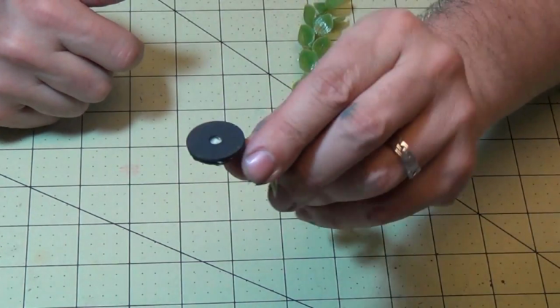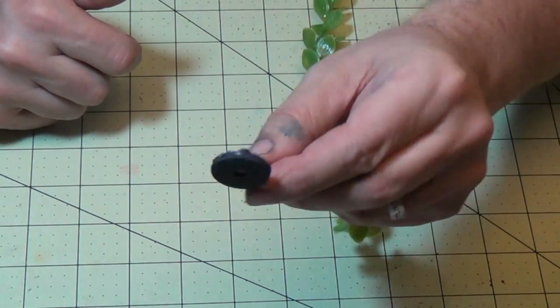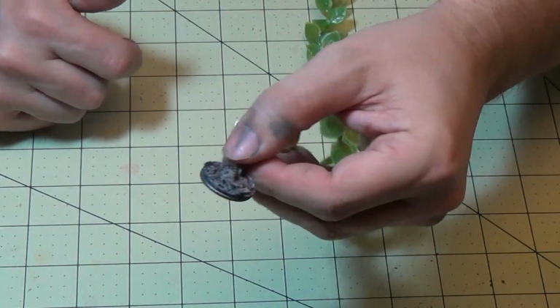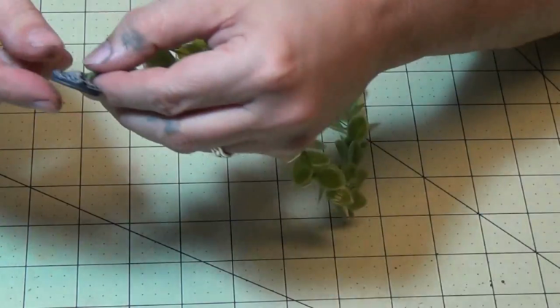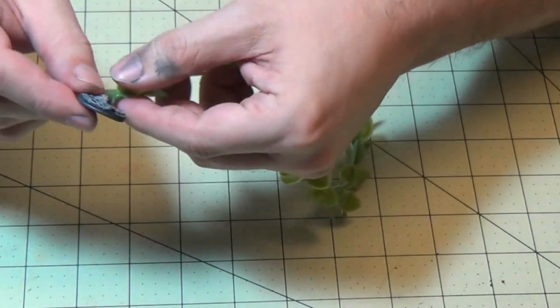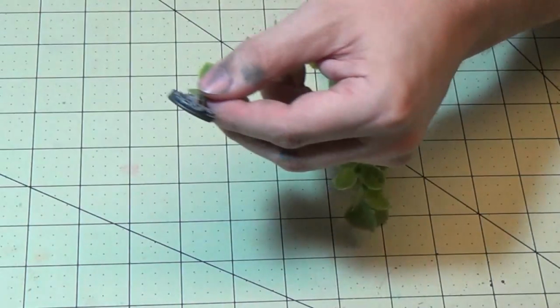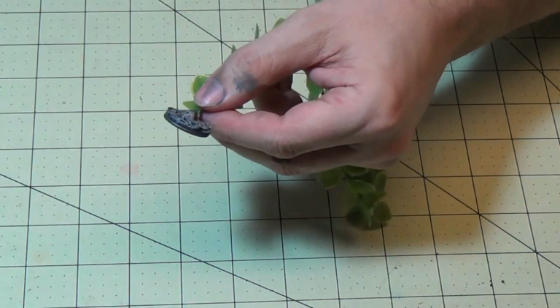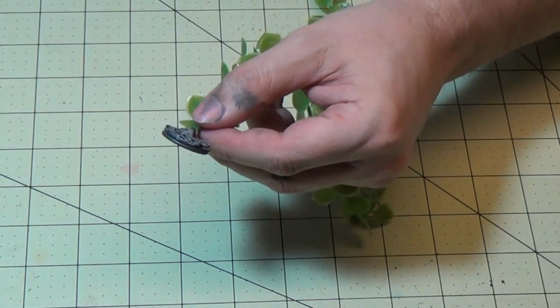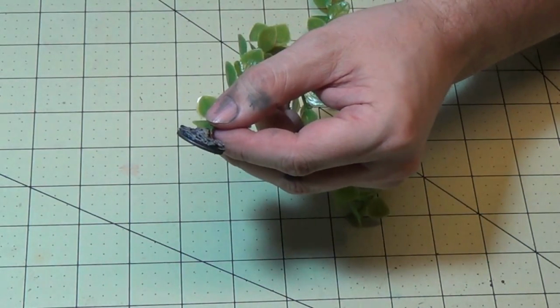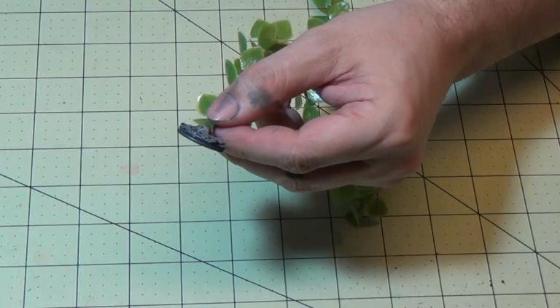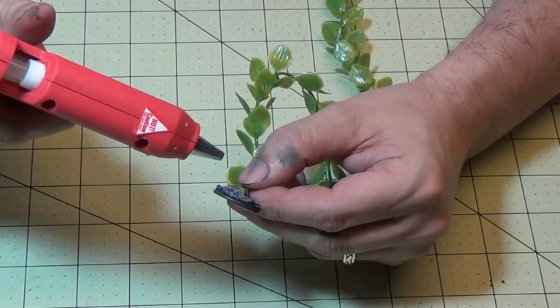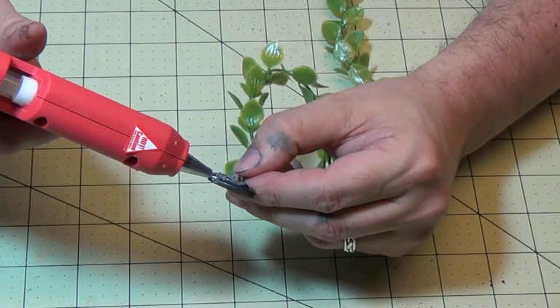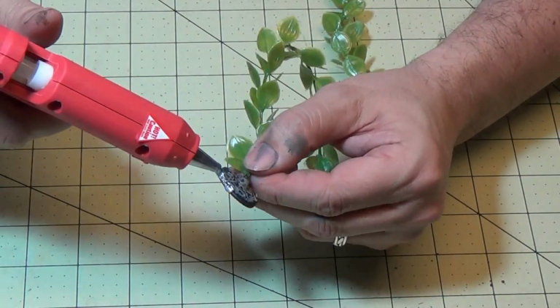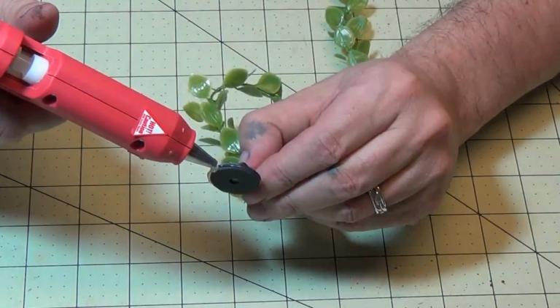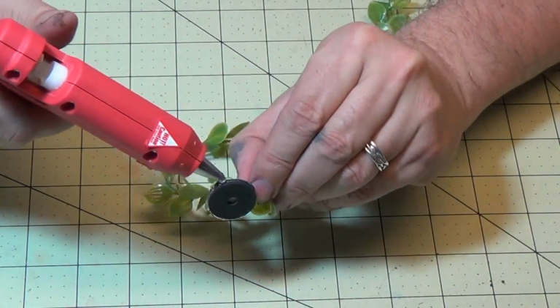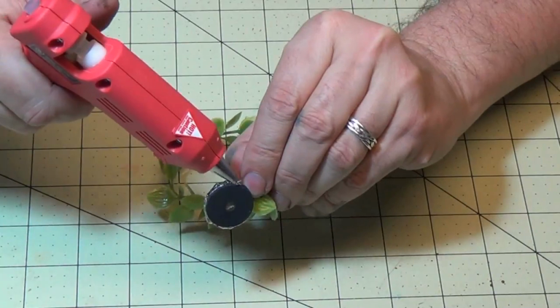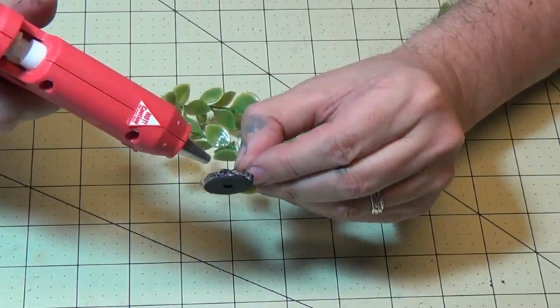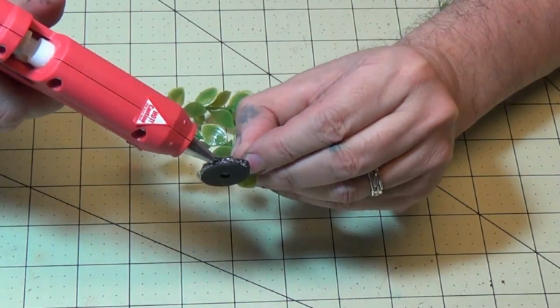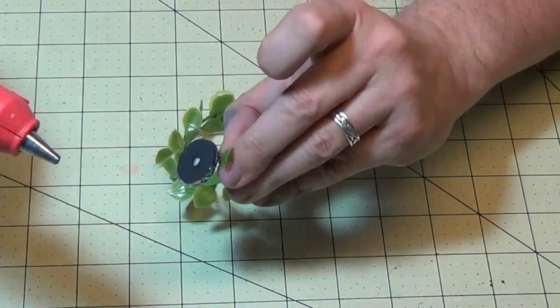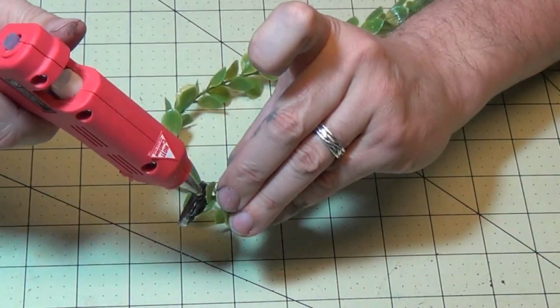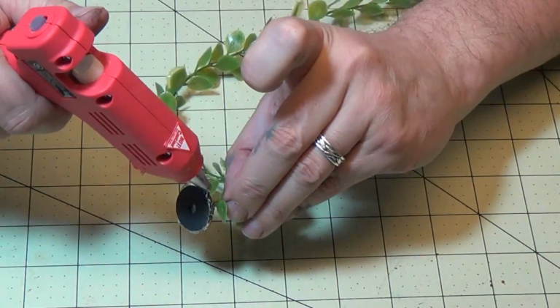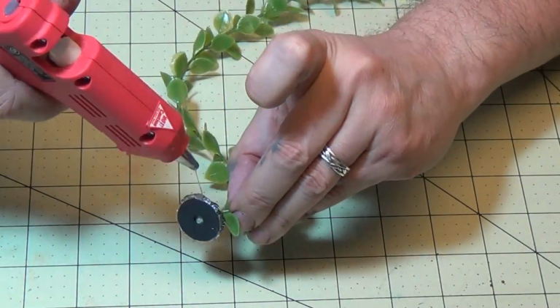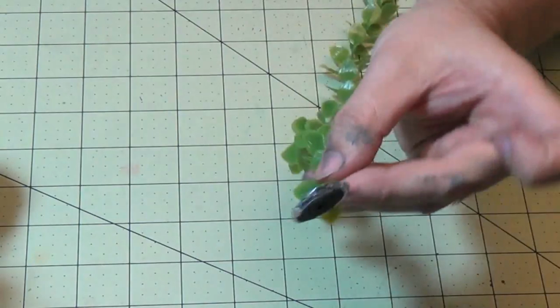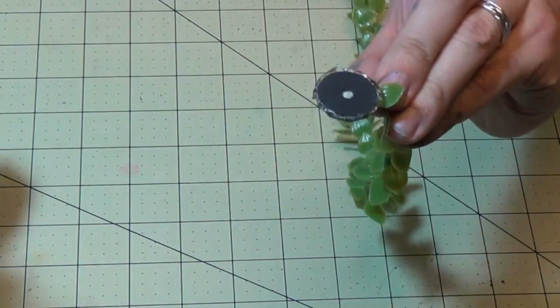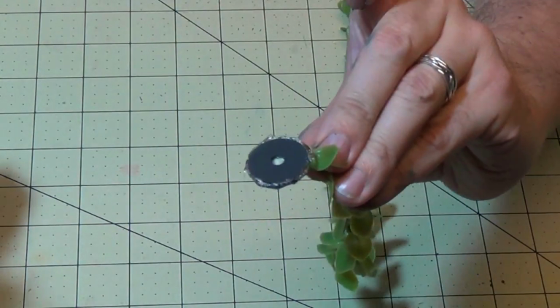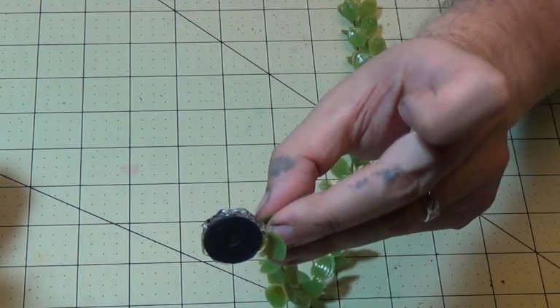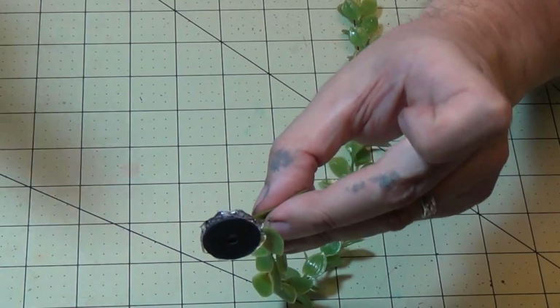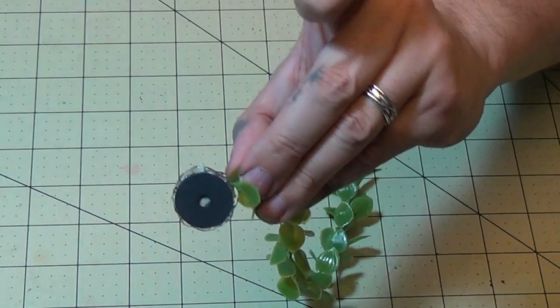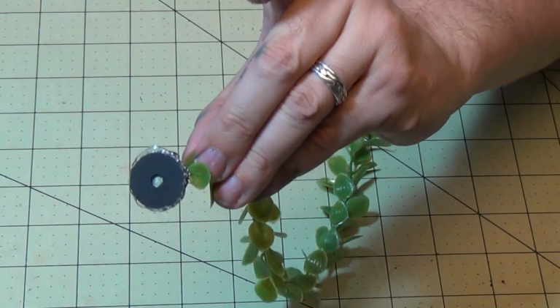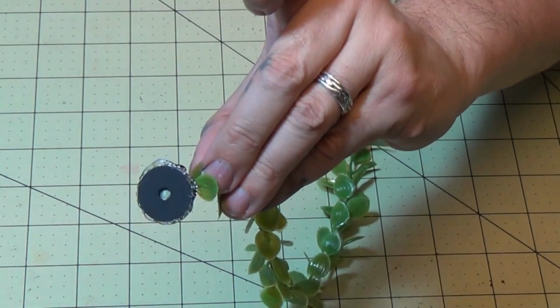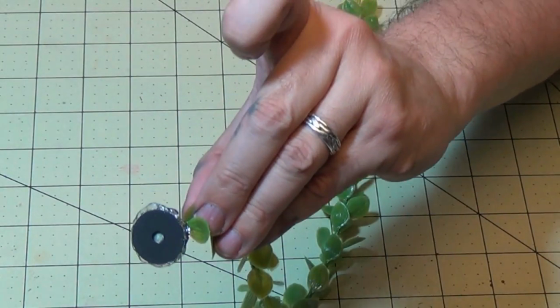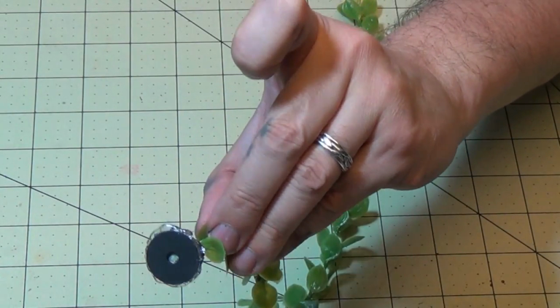Now it's all painted, and you can see it's wider now so it looks like a round disc. So I'm going to put some hot glue around the edge and that will cover that up, make it look more like stone. And I'll just paint that up when it dries.